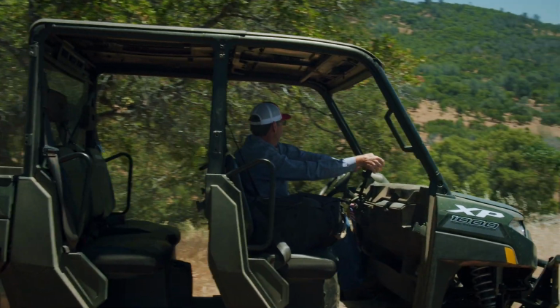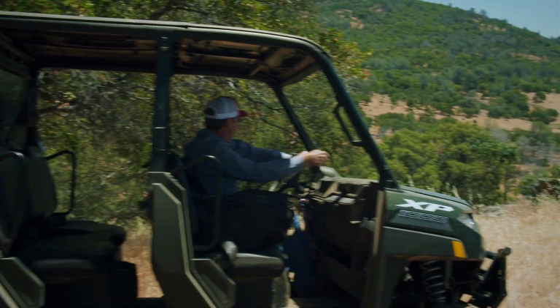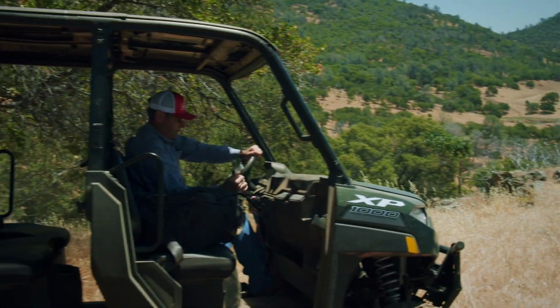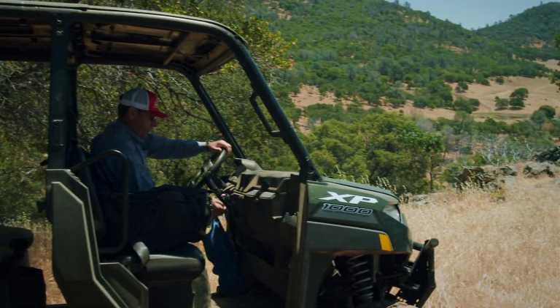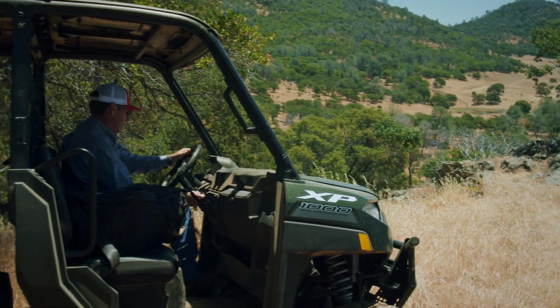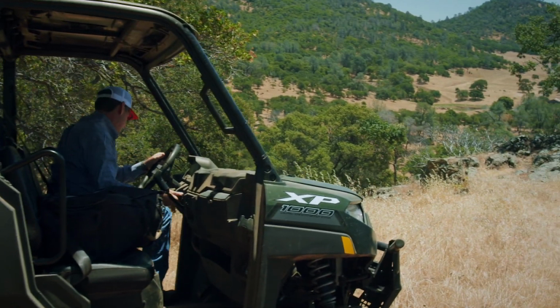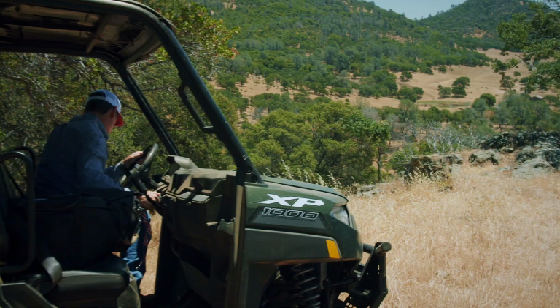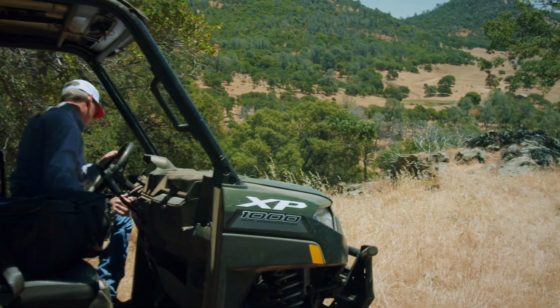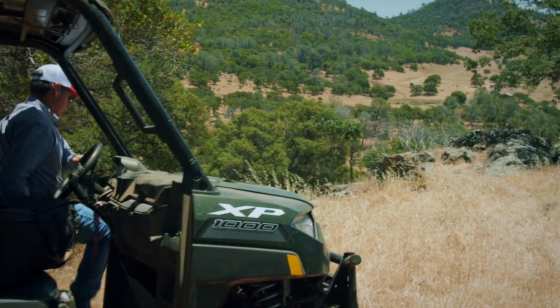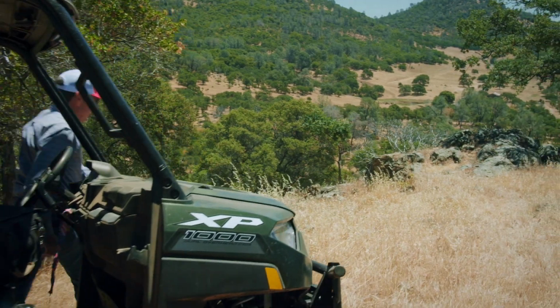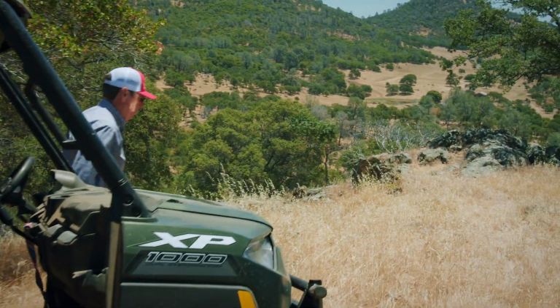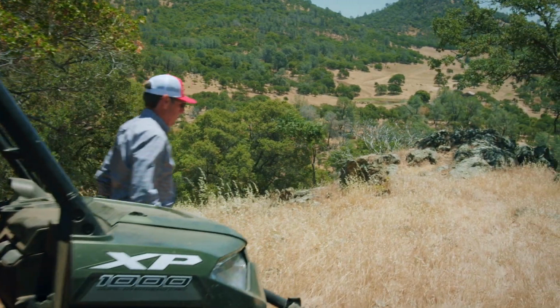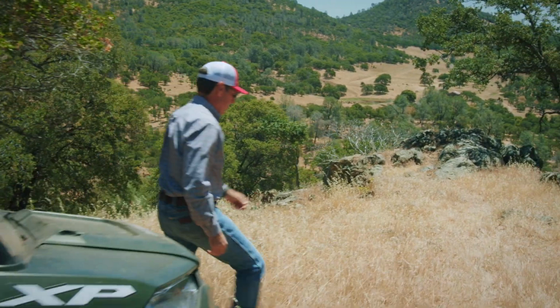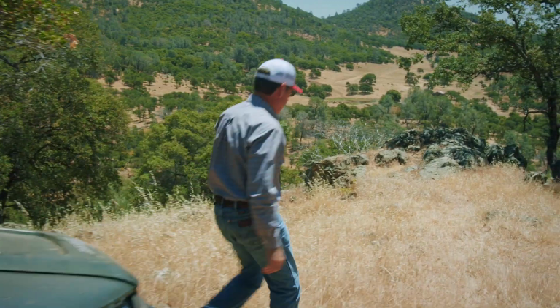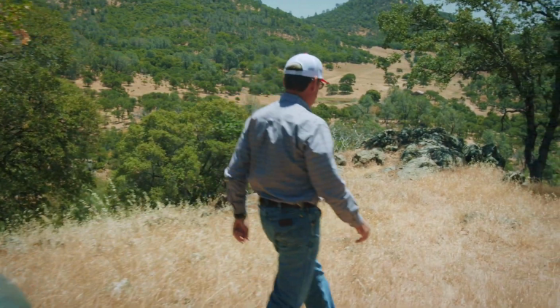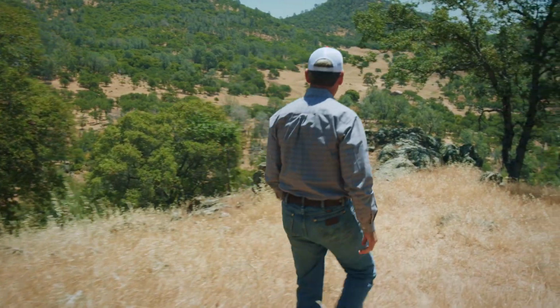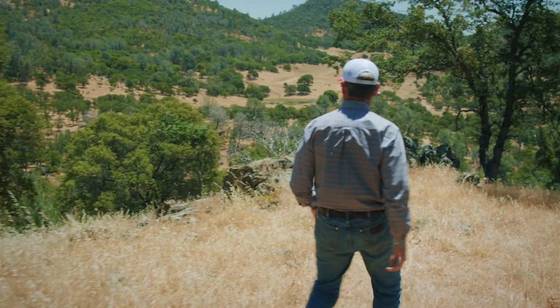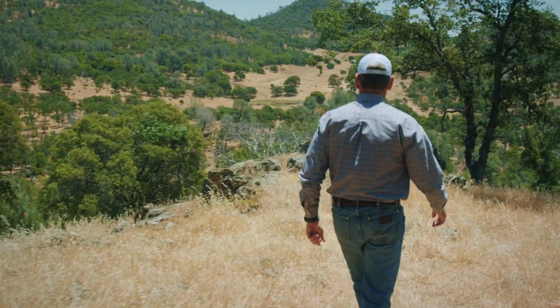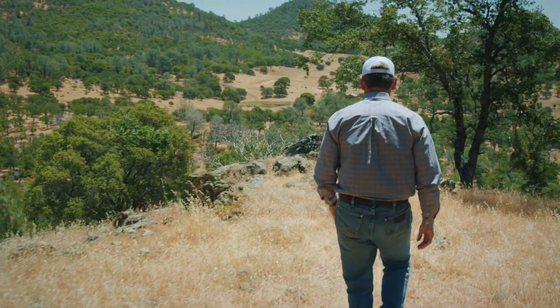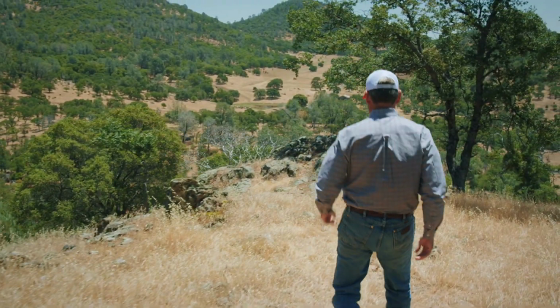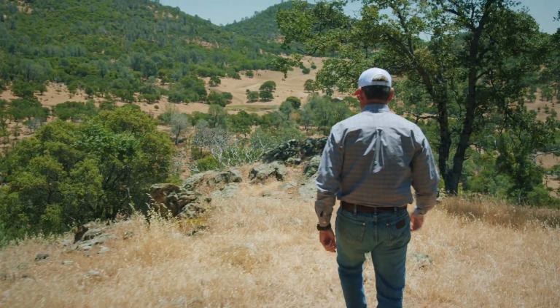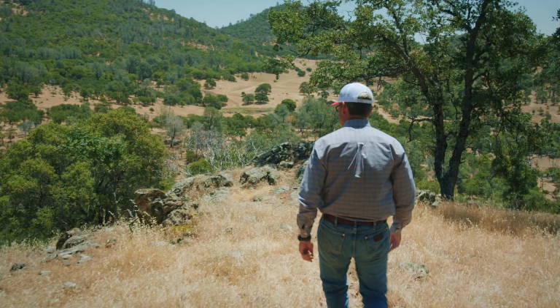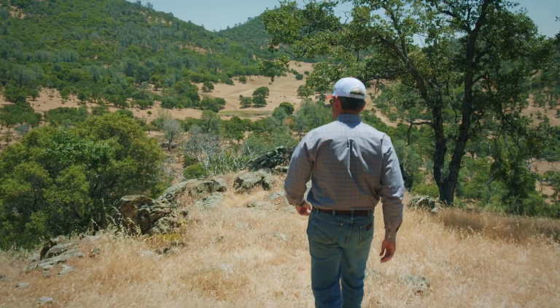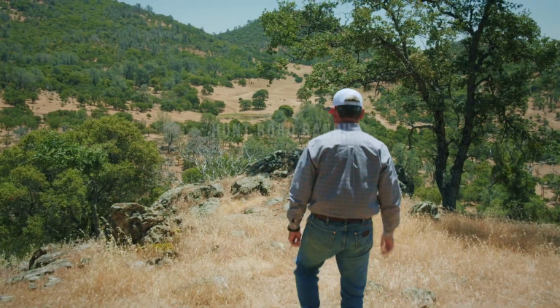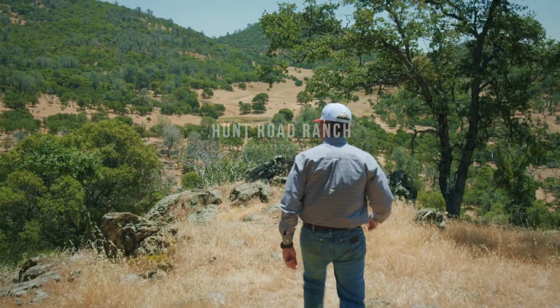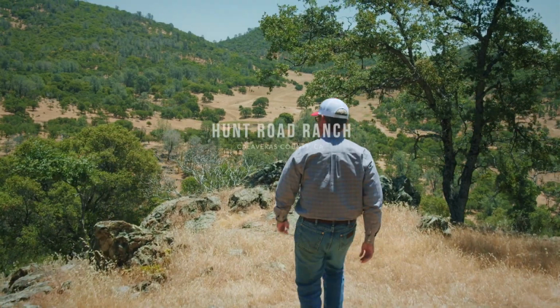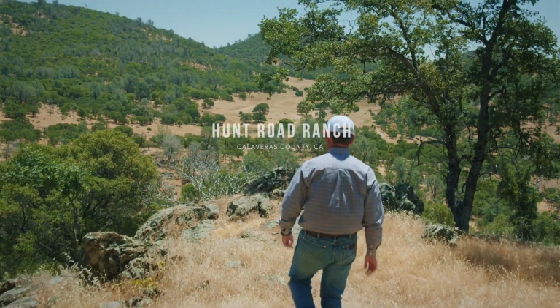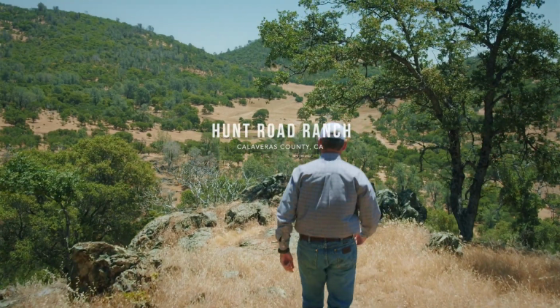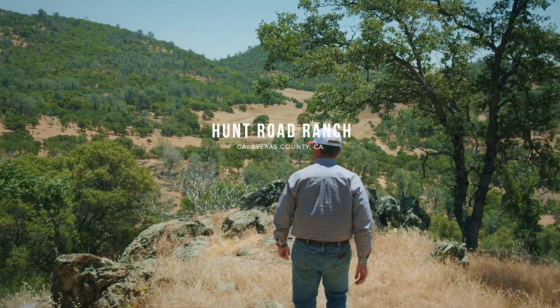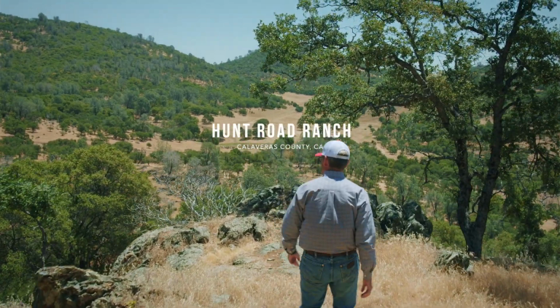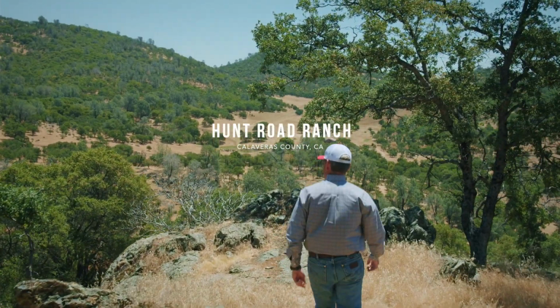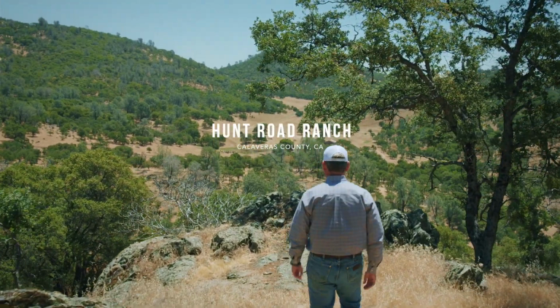There have been a few things in life which have had a more genial effect on the mind than the possession of a piece of land. Welcome to the Hunt Road Ranch.